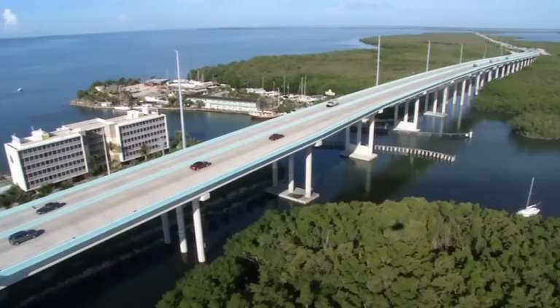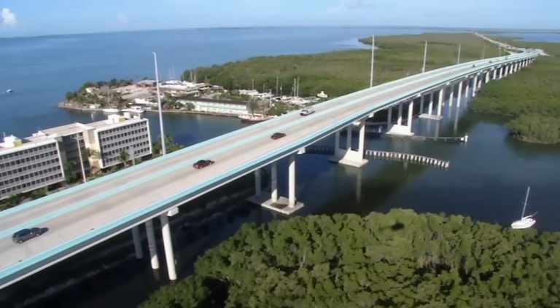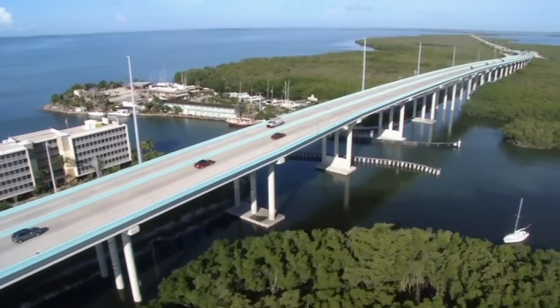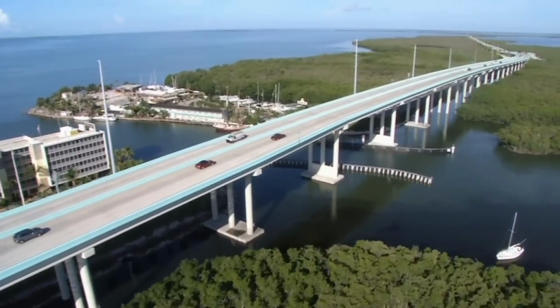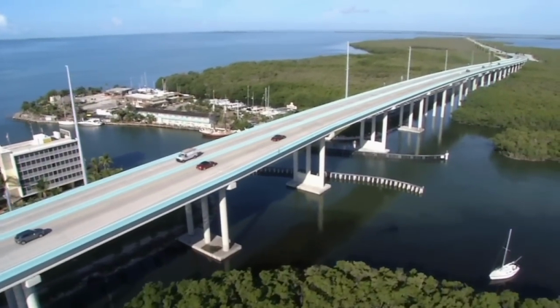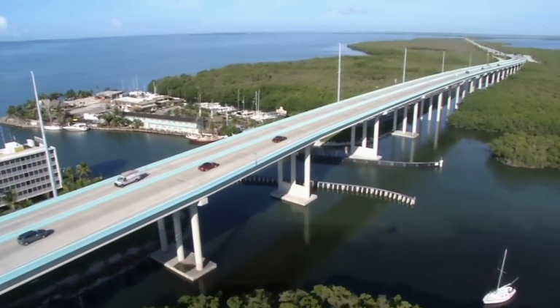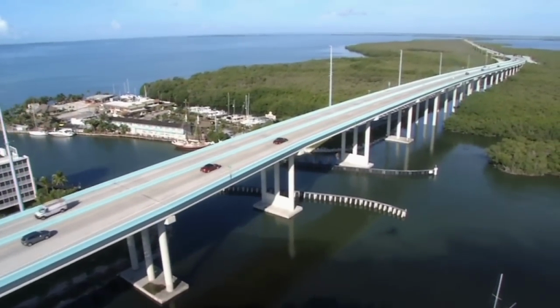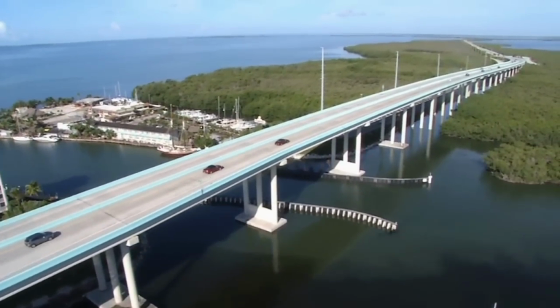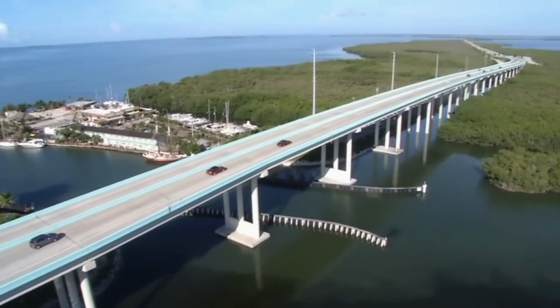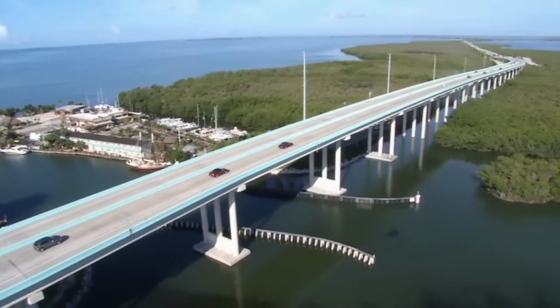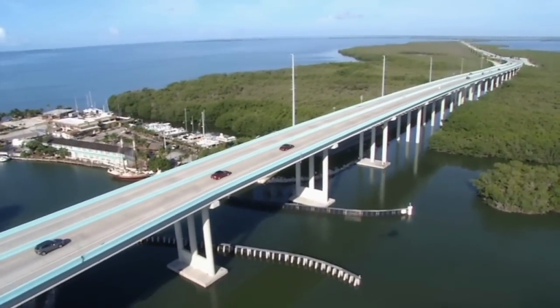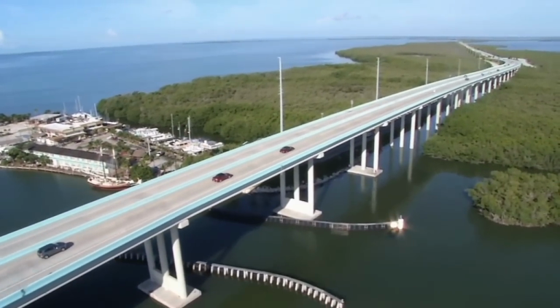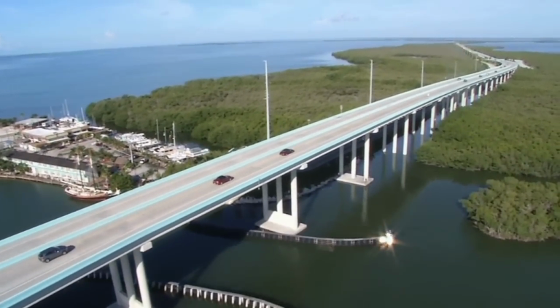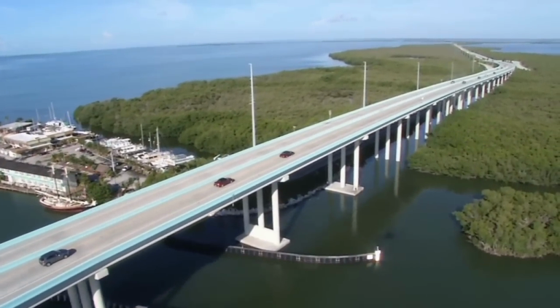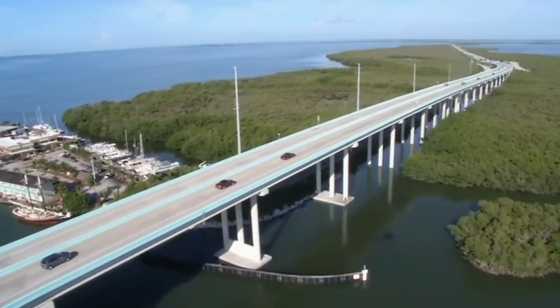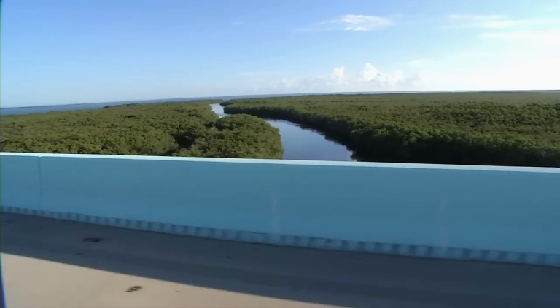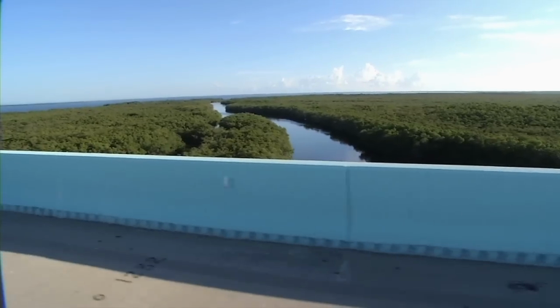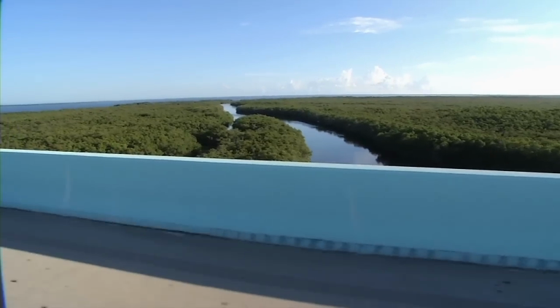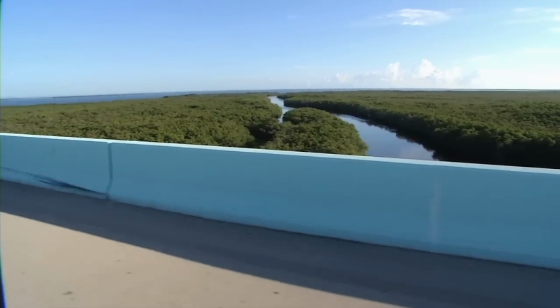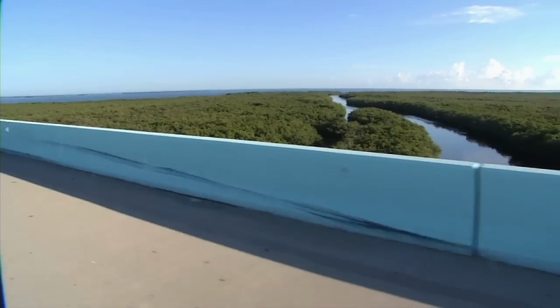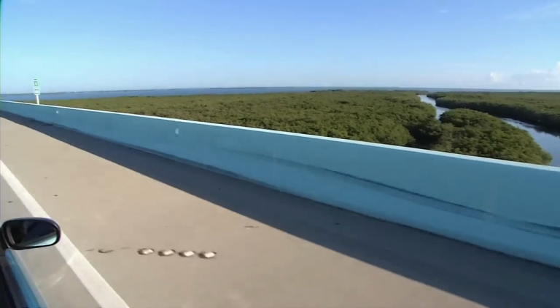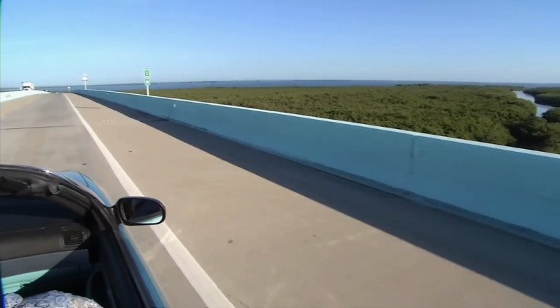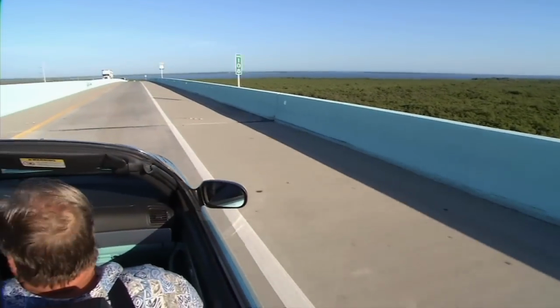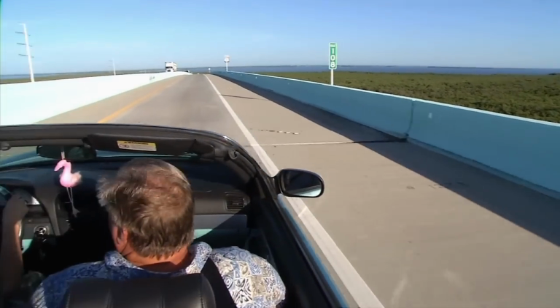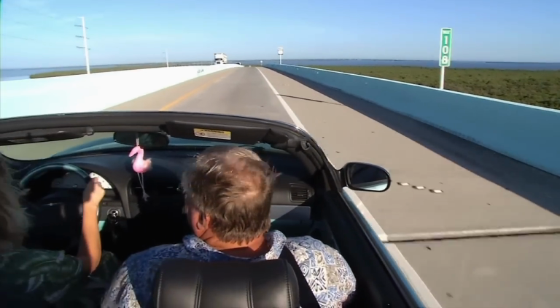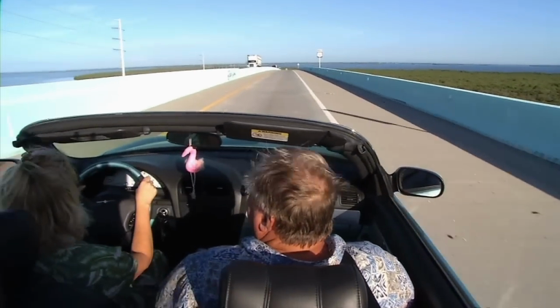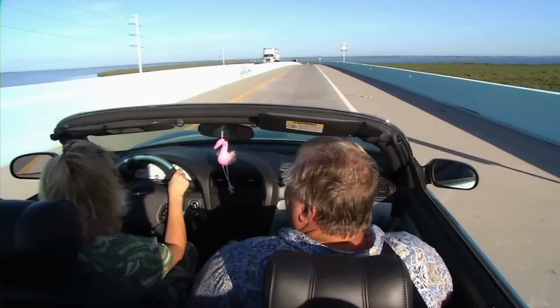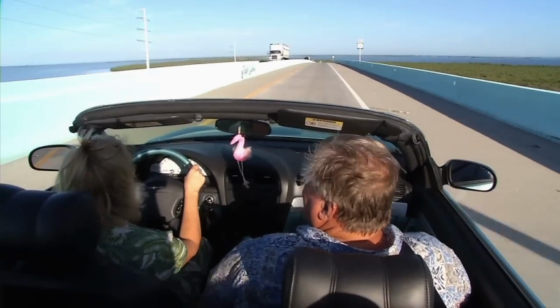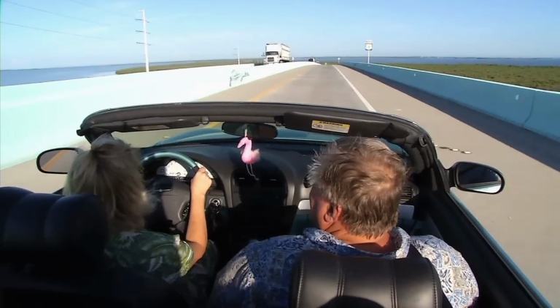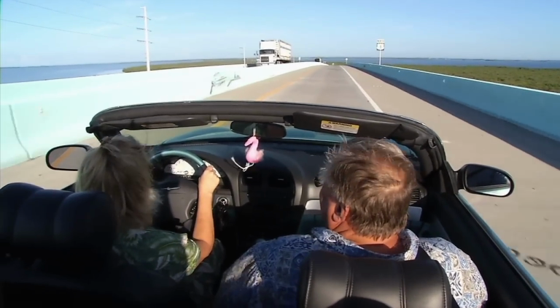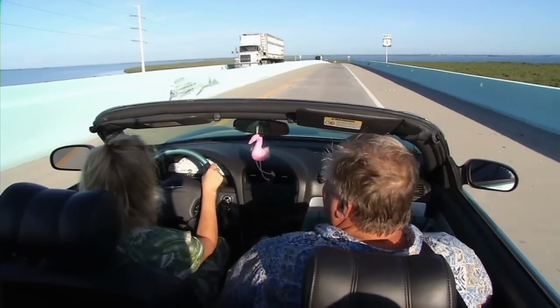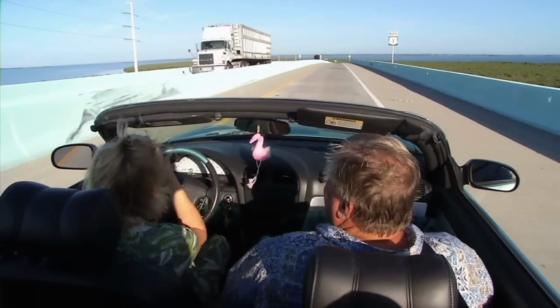The project's iconic element, the 1.25-mile-long, 65-foot-high Jewfish Creek Bridge, completed in May 2008, has created a more impressive visual driving approach to the Florida Keys.